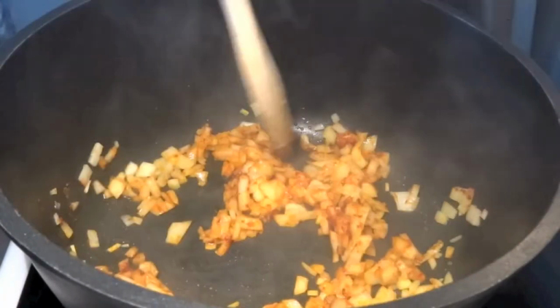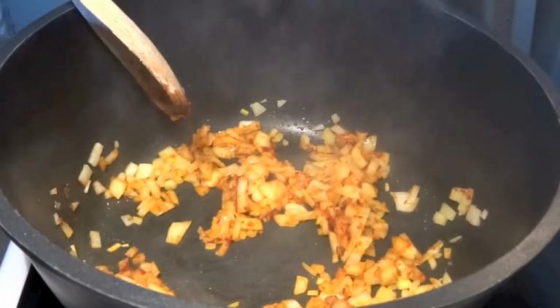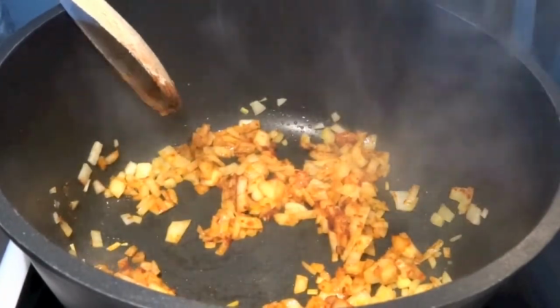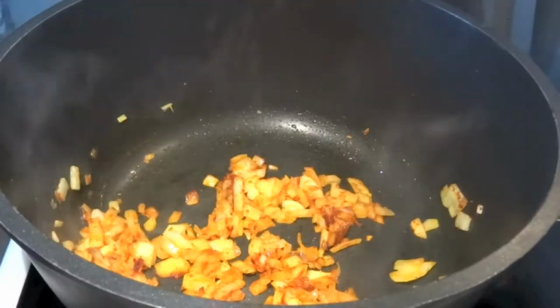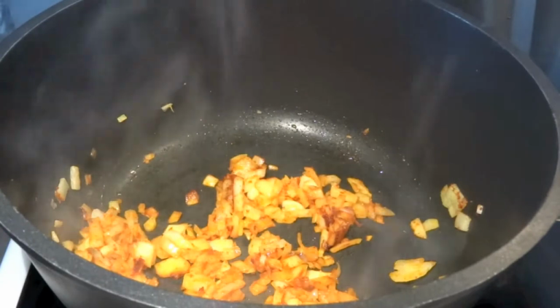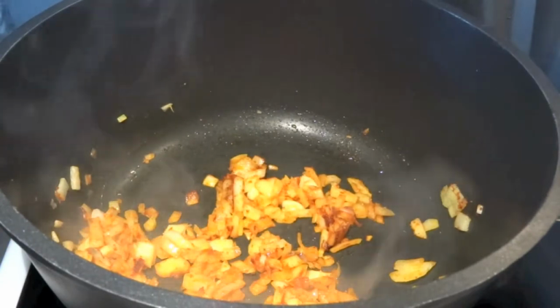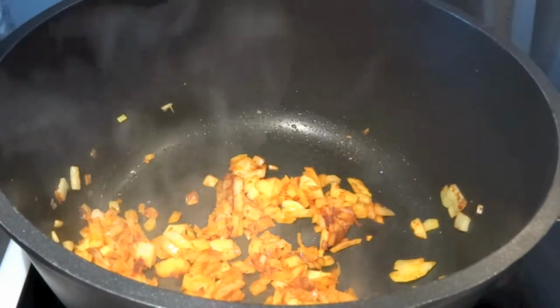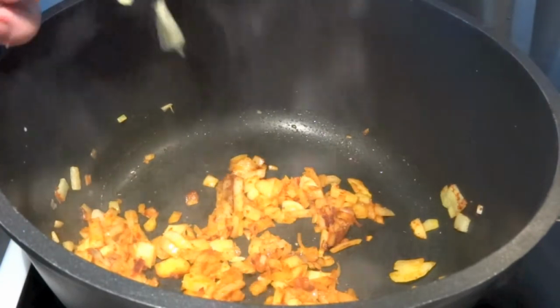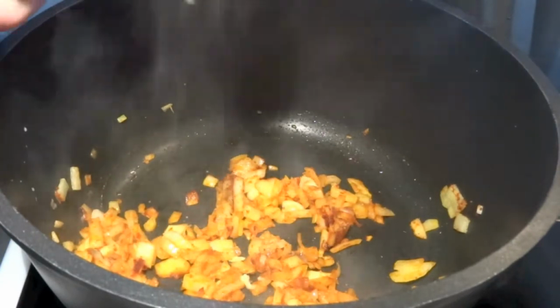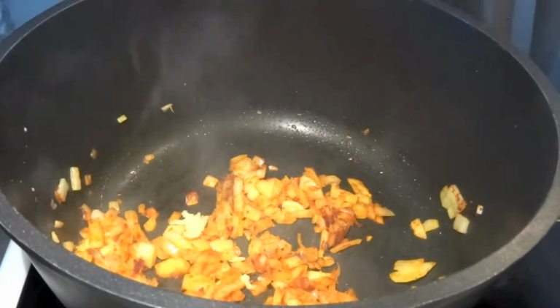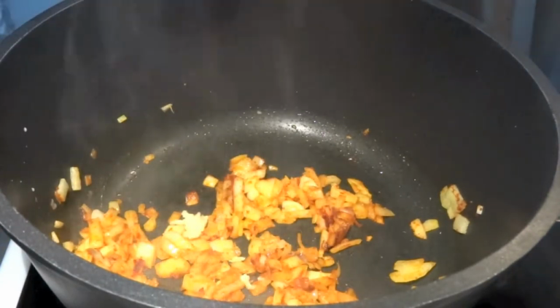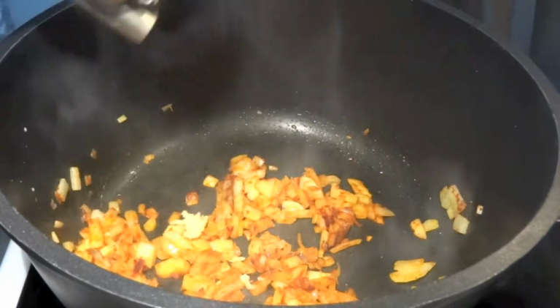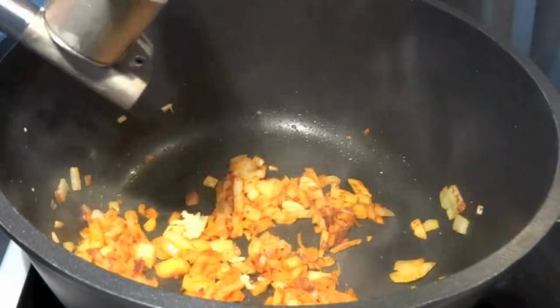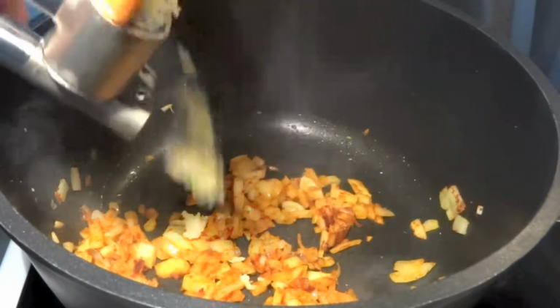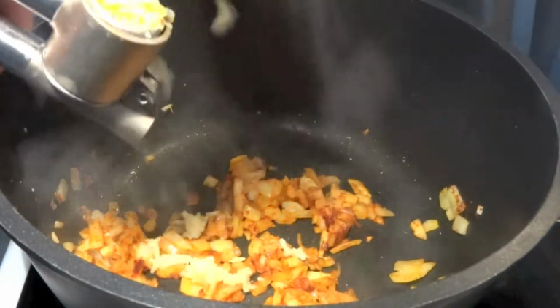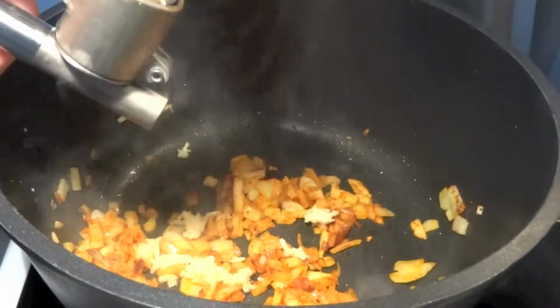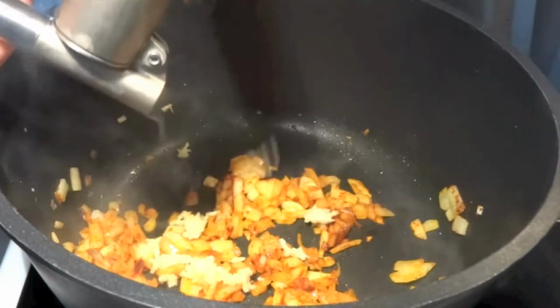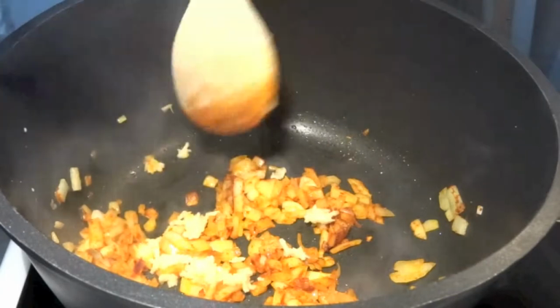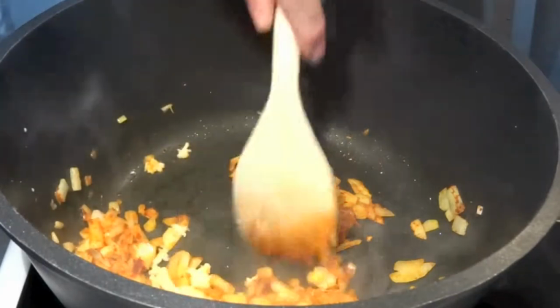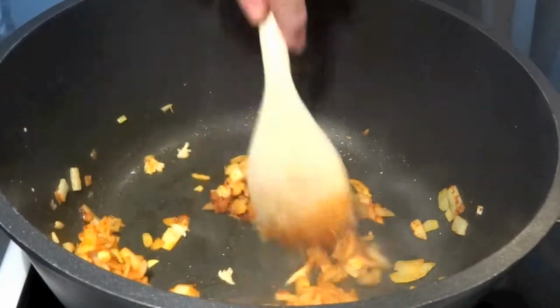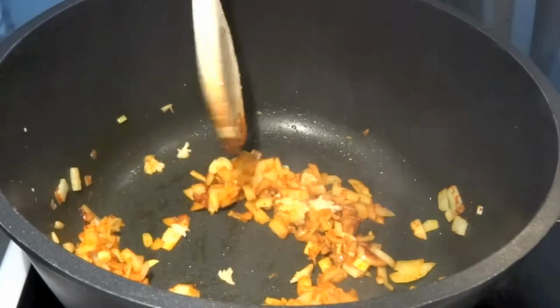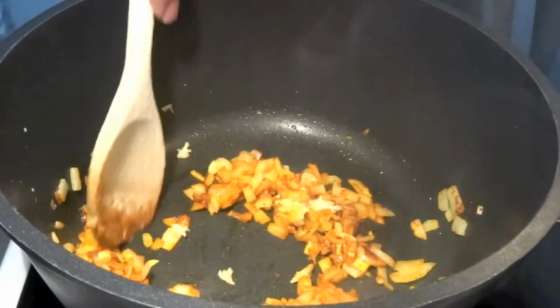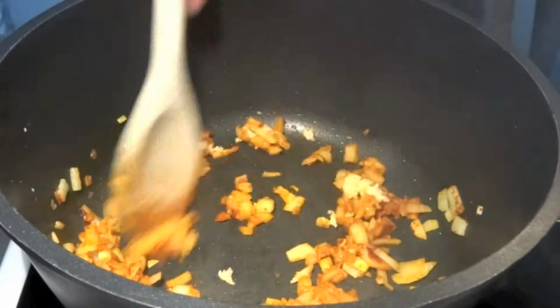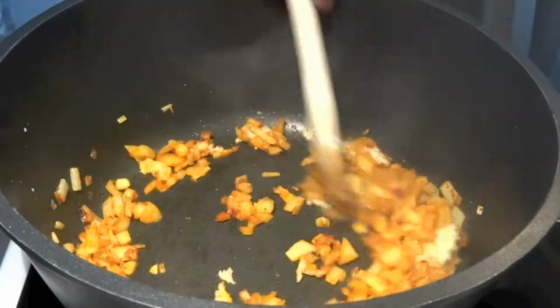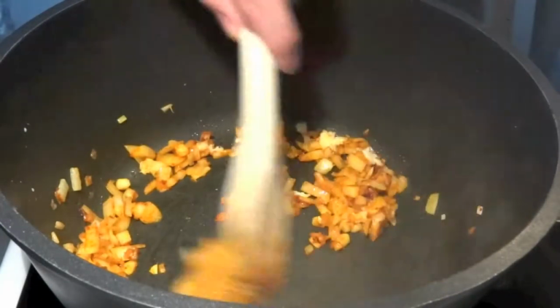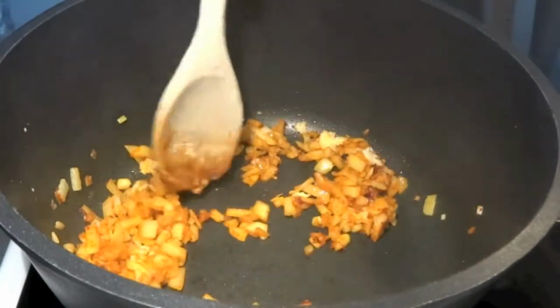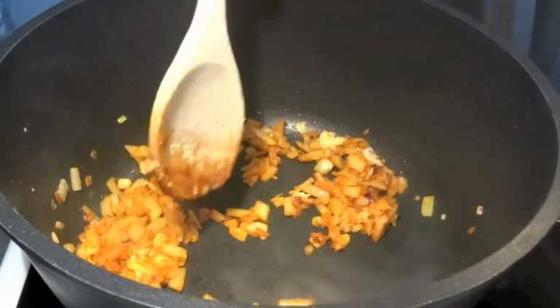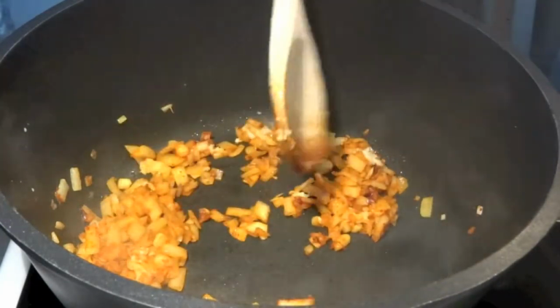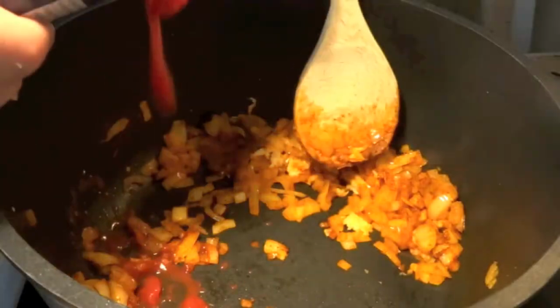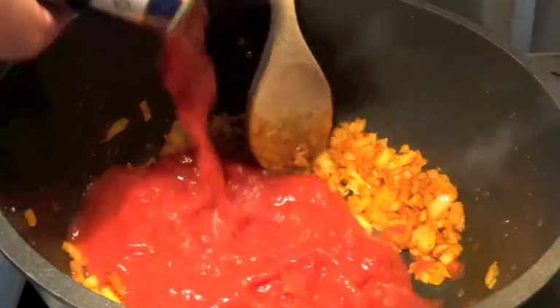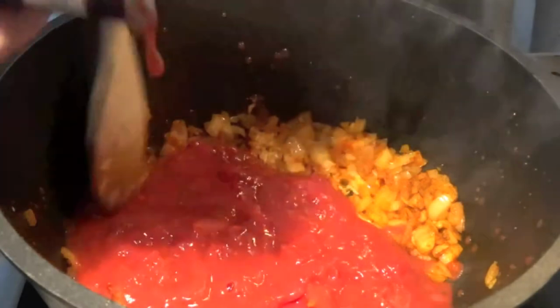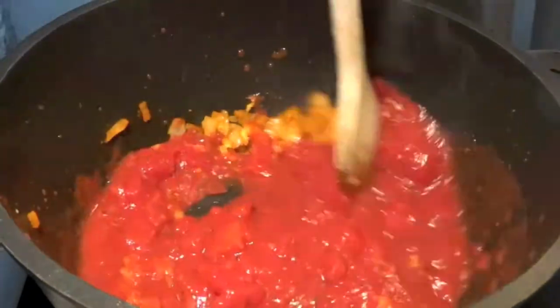Then add in paprika. We need a lot of paprika — it's a Moroccan dish, remember that, so we want it nice and spicy. And we also add minced garlic. Let that simmer away a little bit.